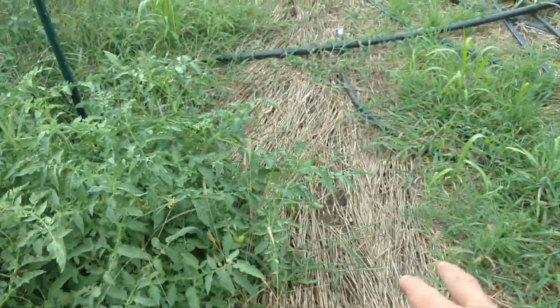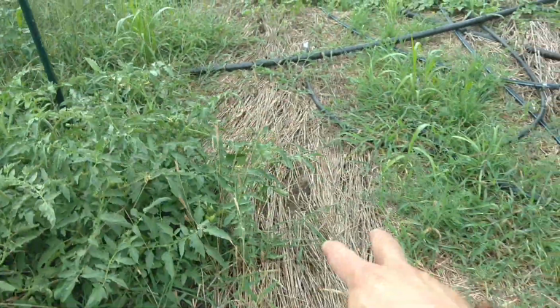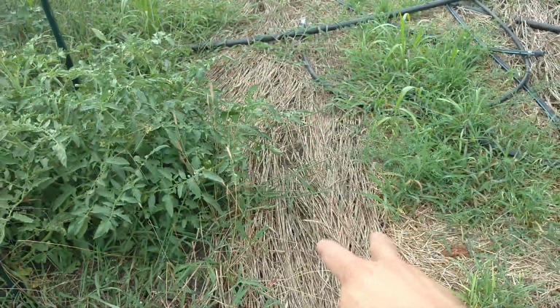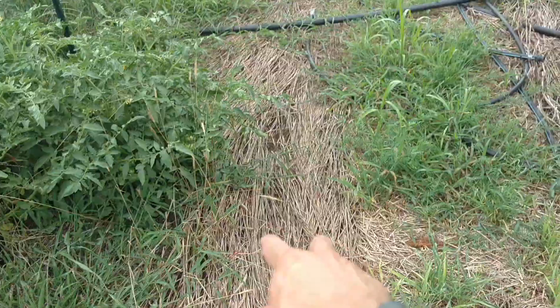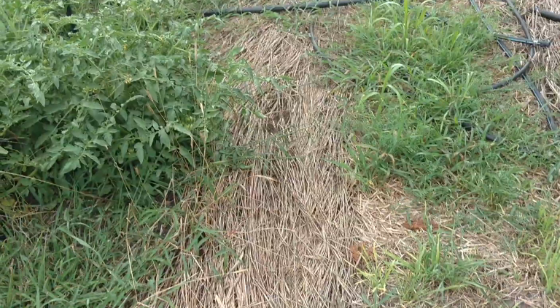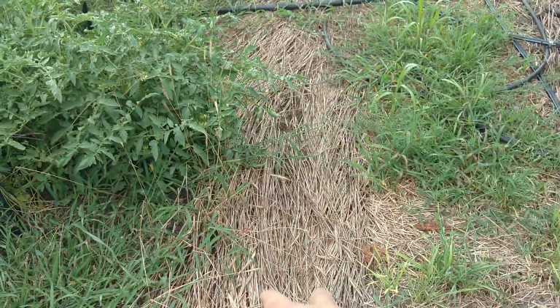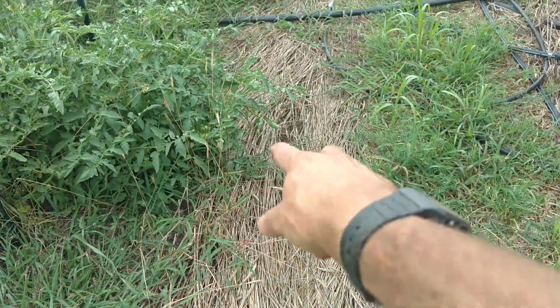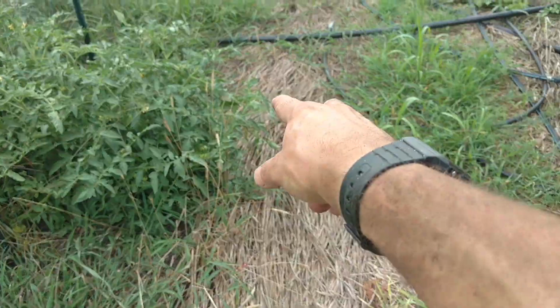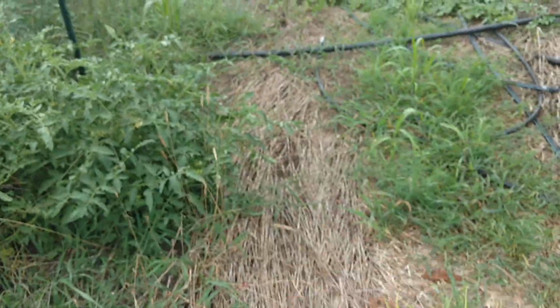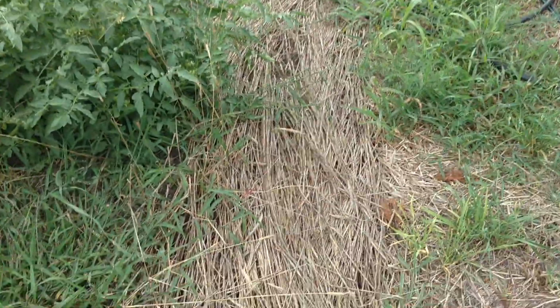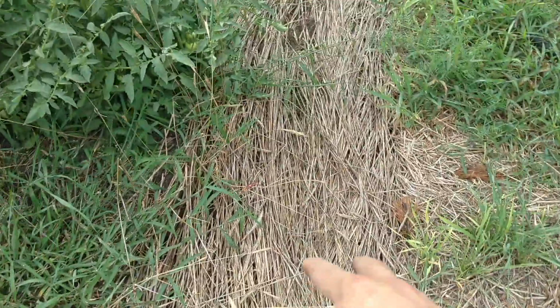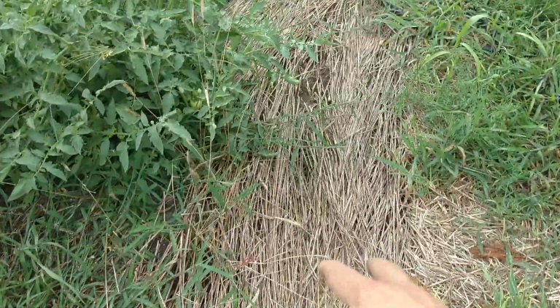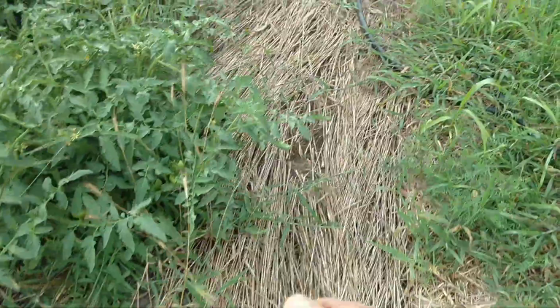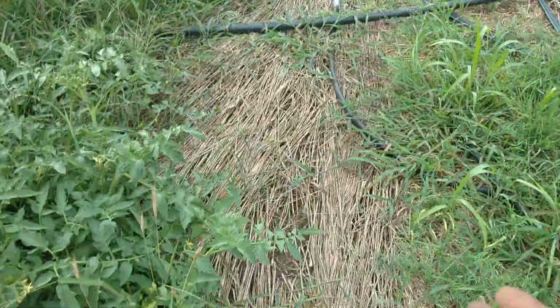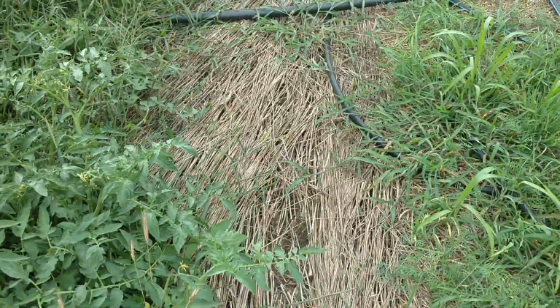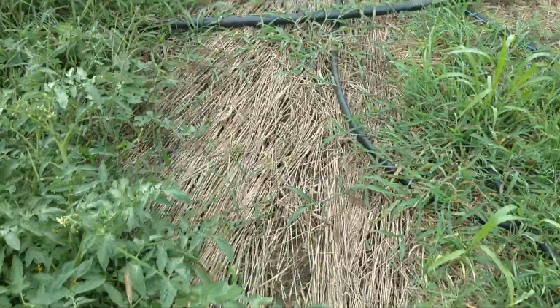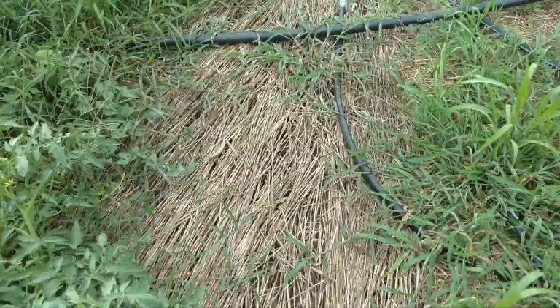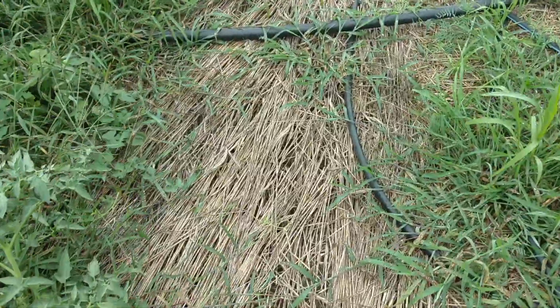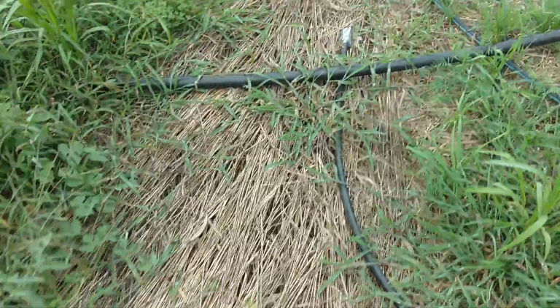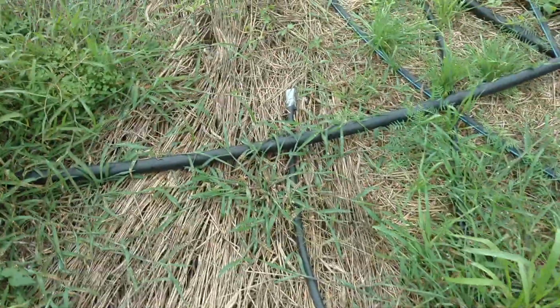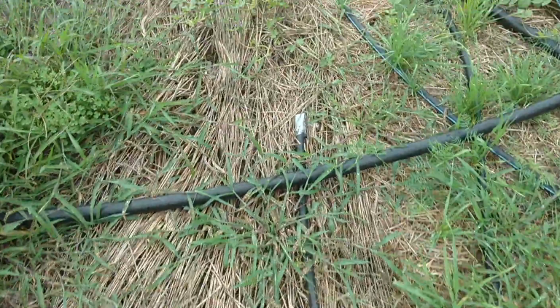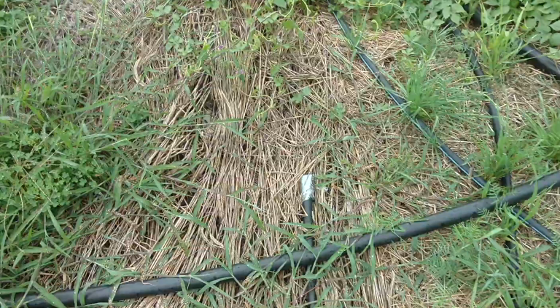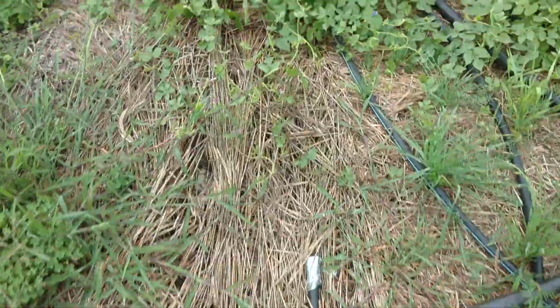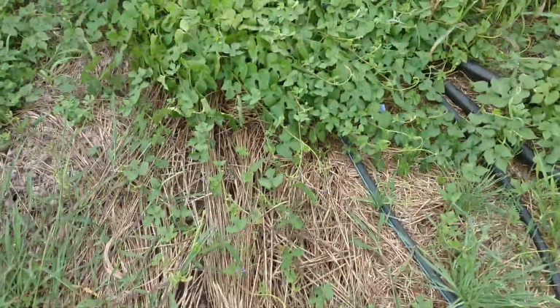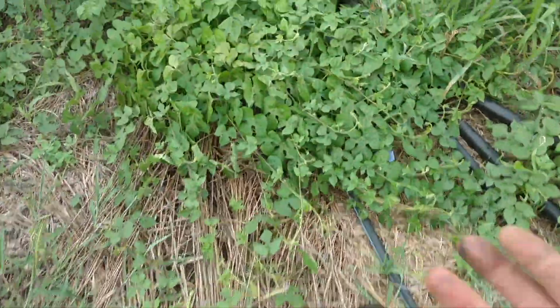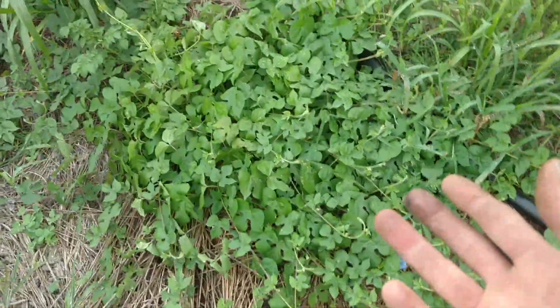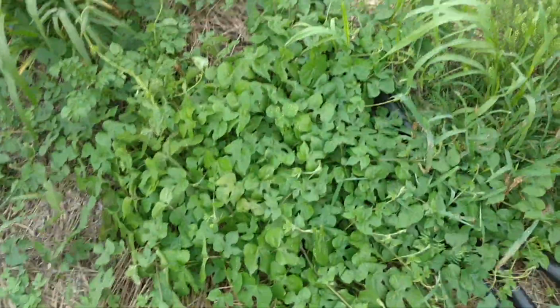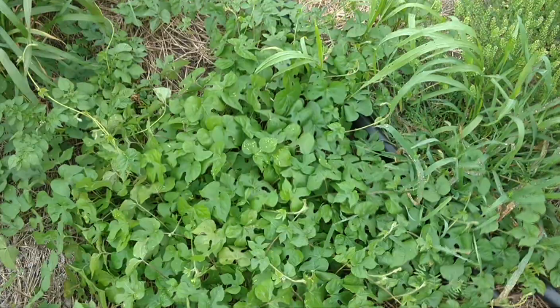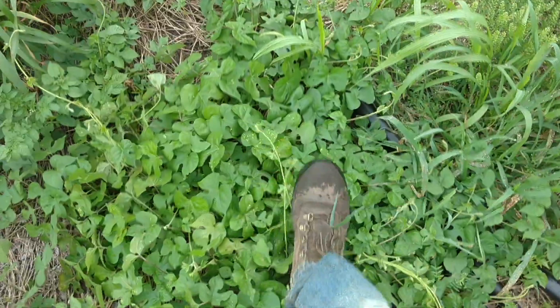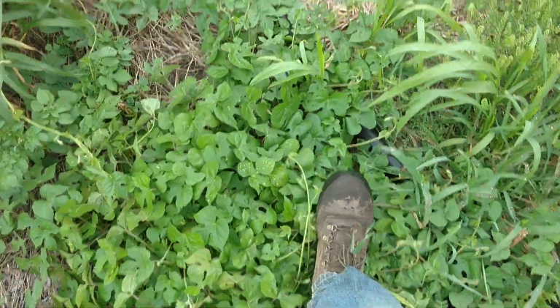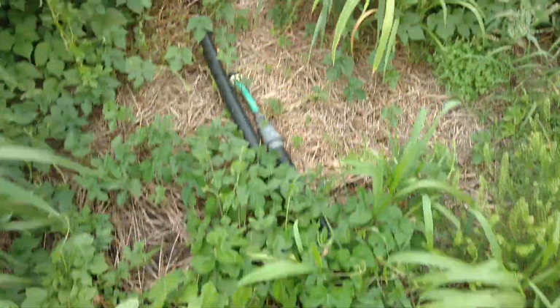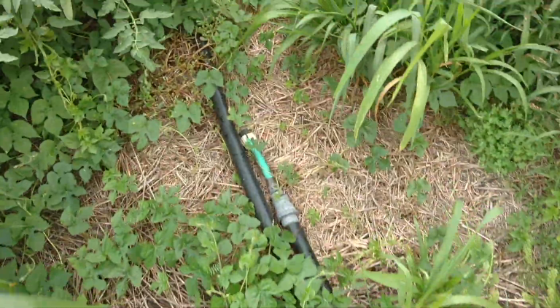And then here is the first roller crimped cereal rye. You can see, for having no crop canopy for shade, it's relatively weed free. Morning Glory kind of tends to be the worst around here.